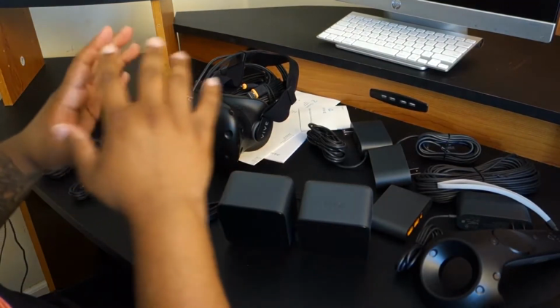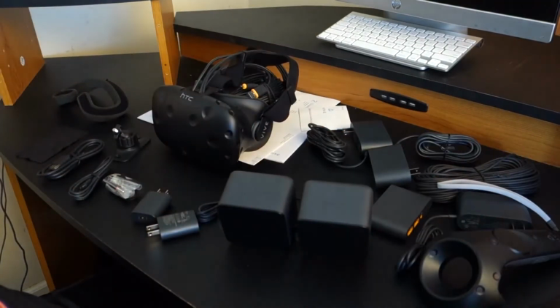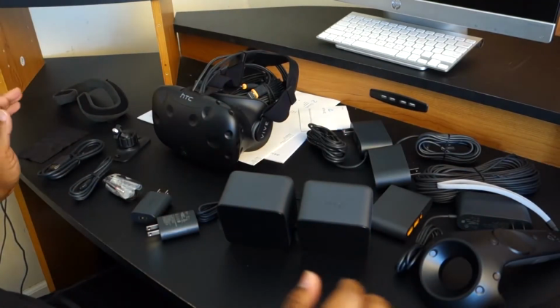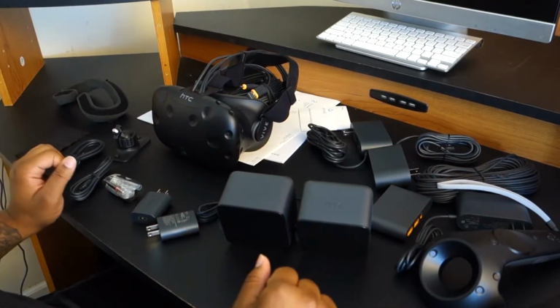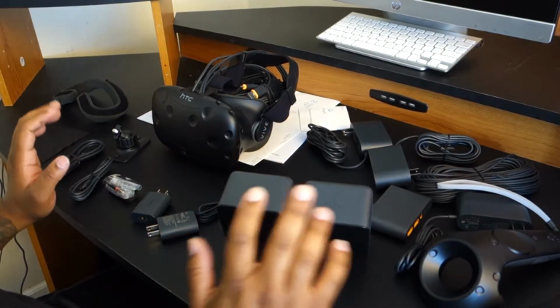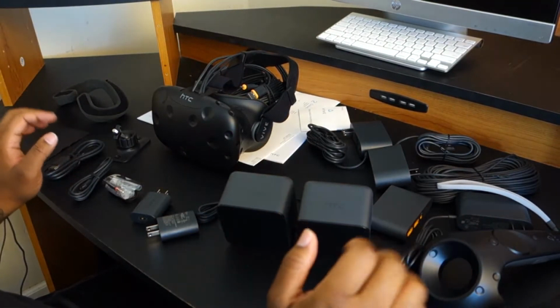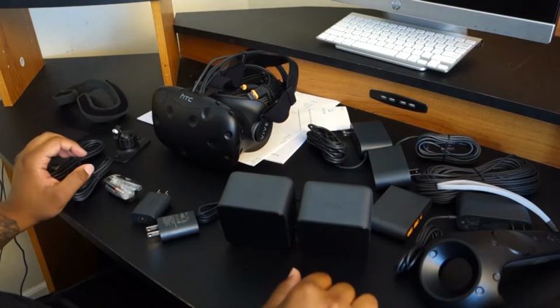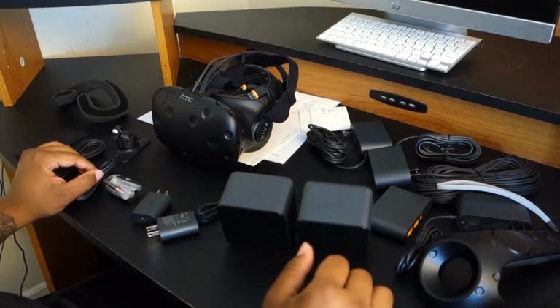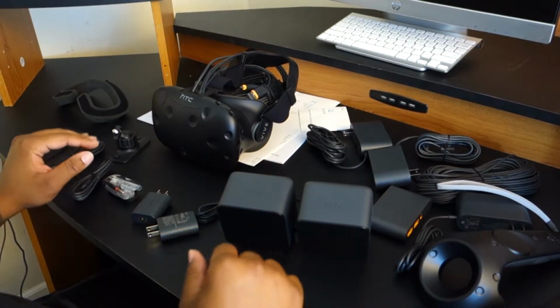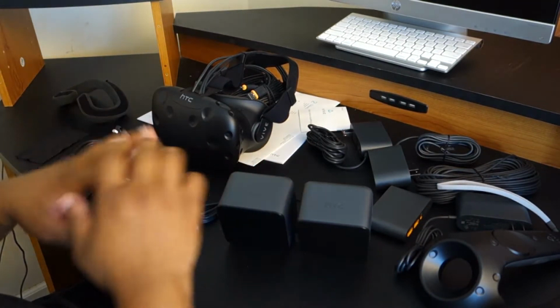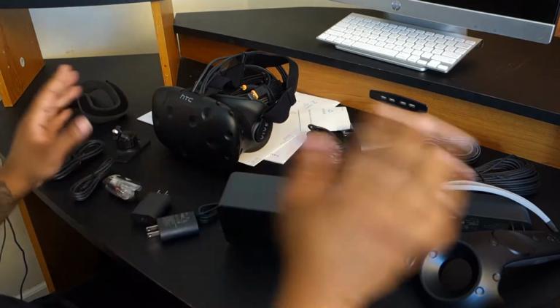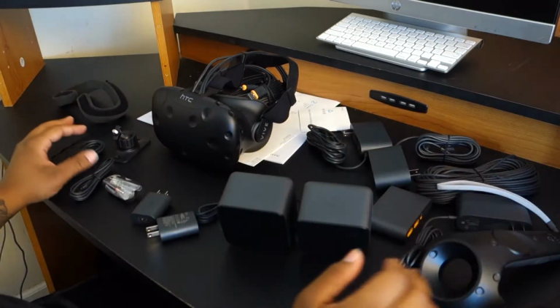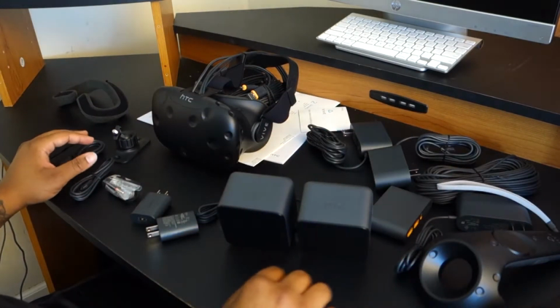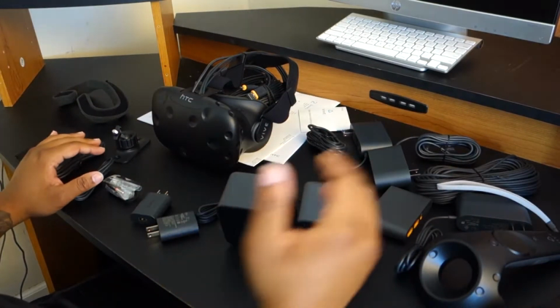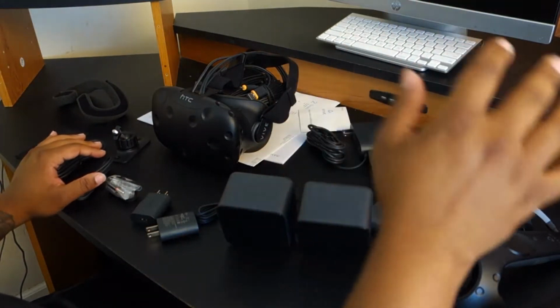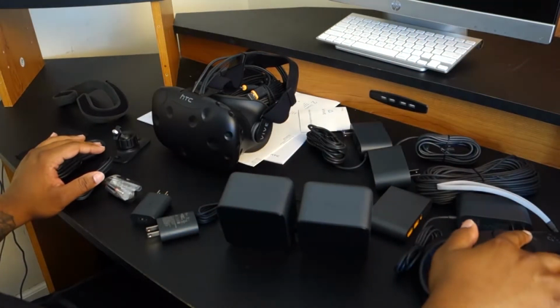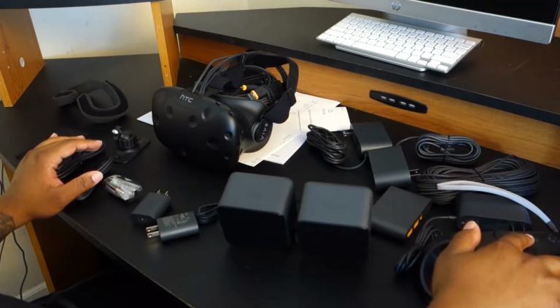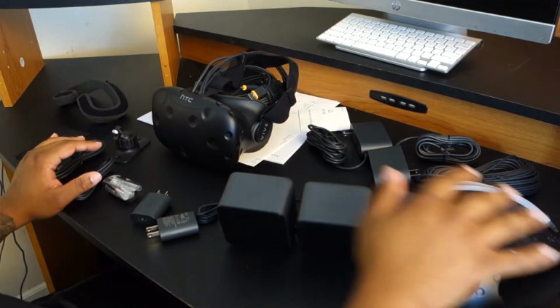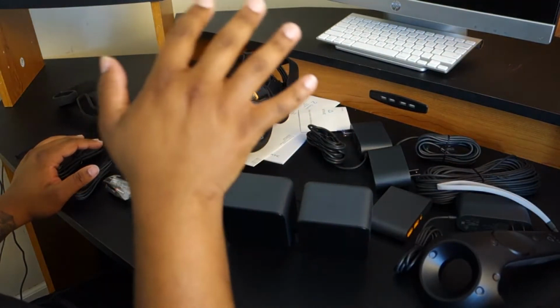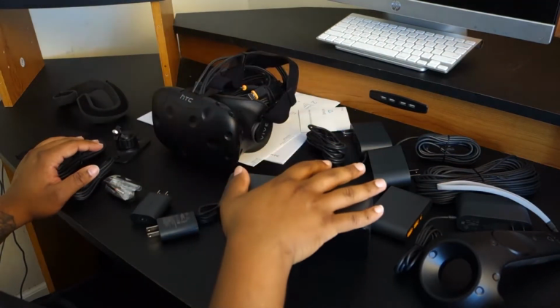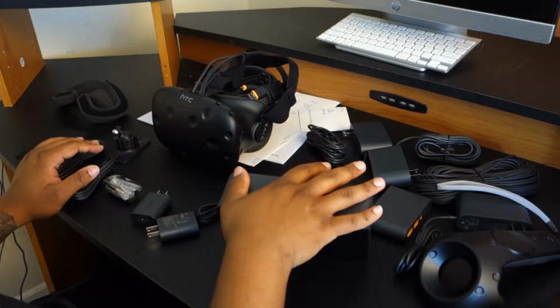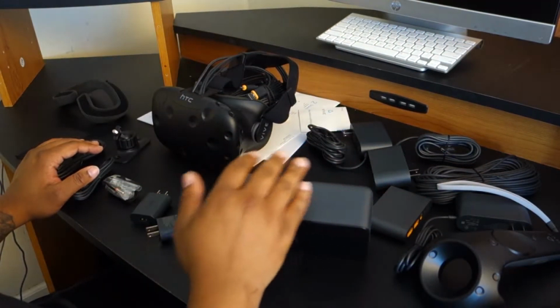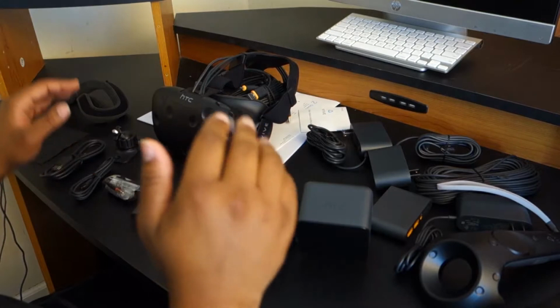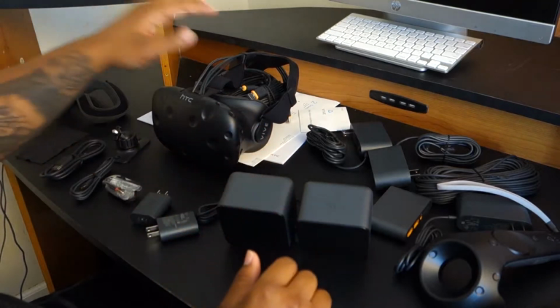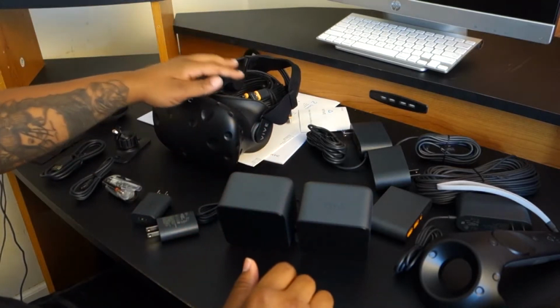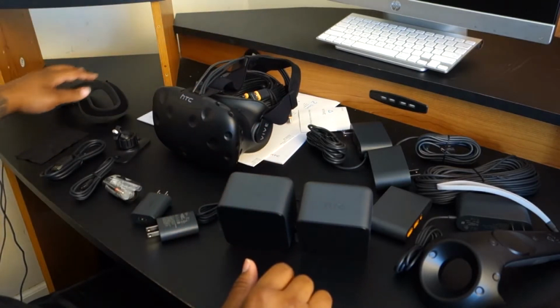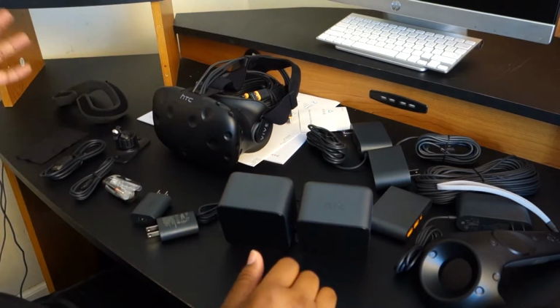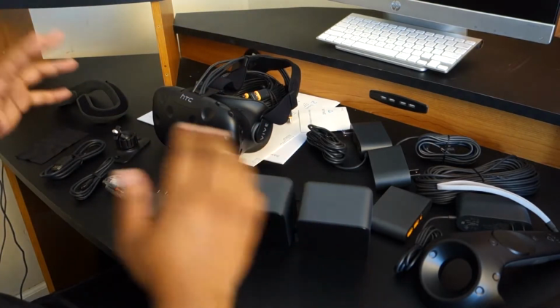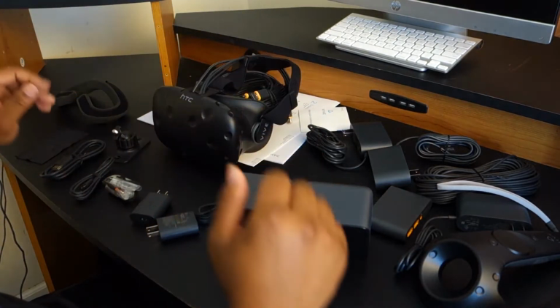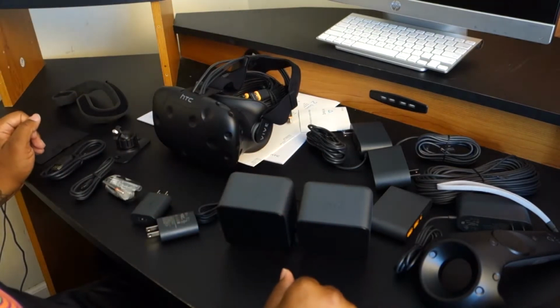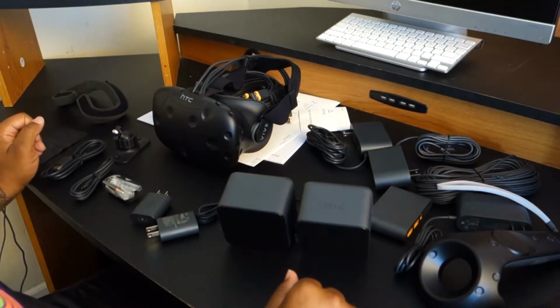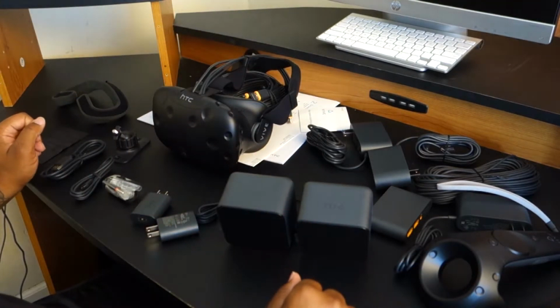Here's the HTC Vive completely unboxed, and as you can see we have just a bunch of cables. You have your two controllers, motion sensors, headset, and just other things around here.